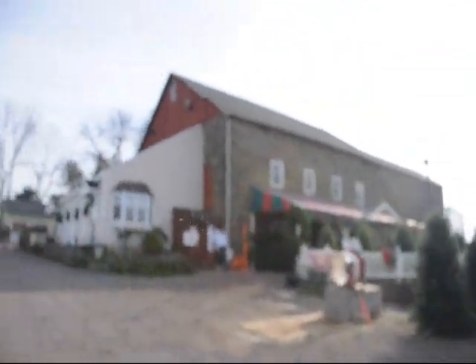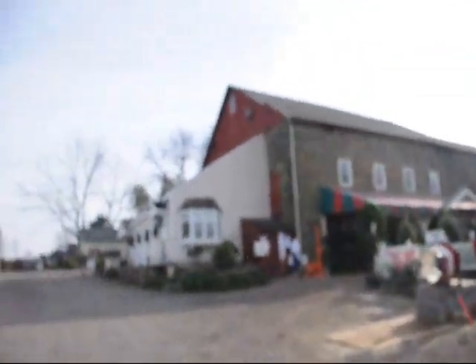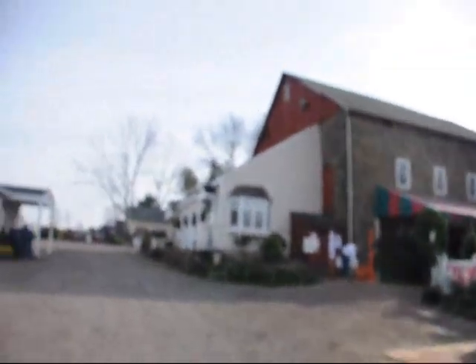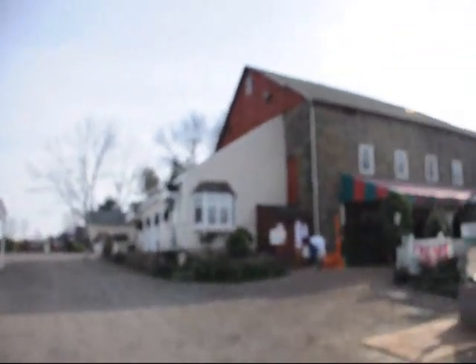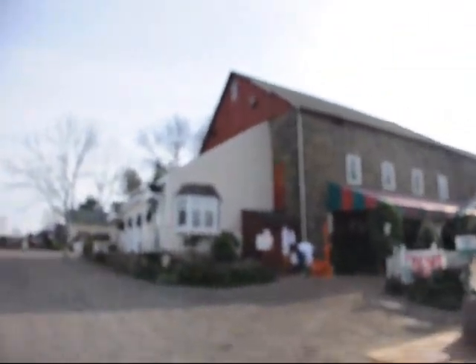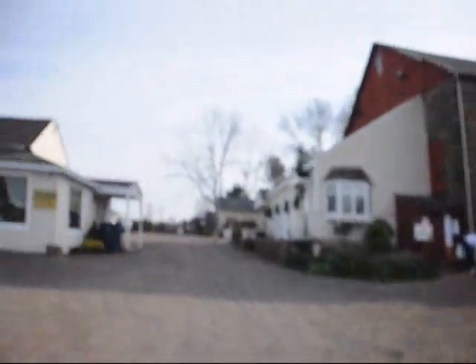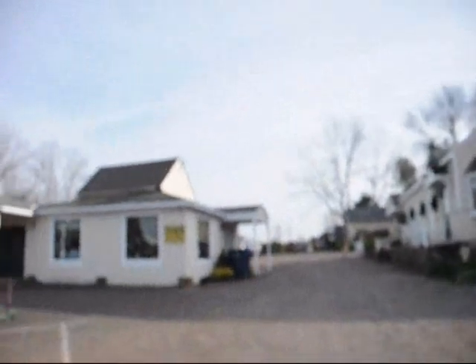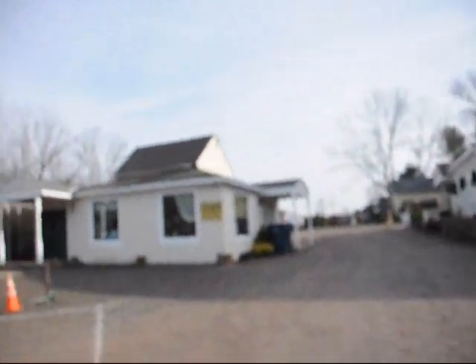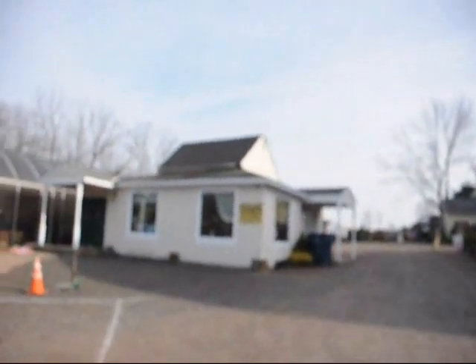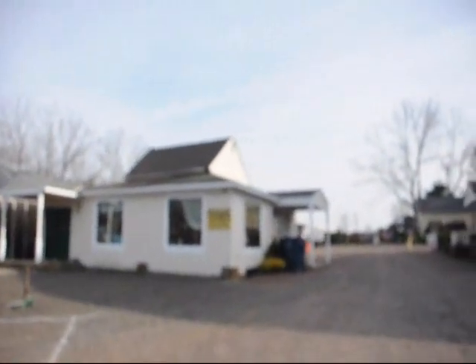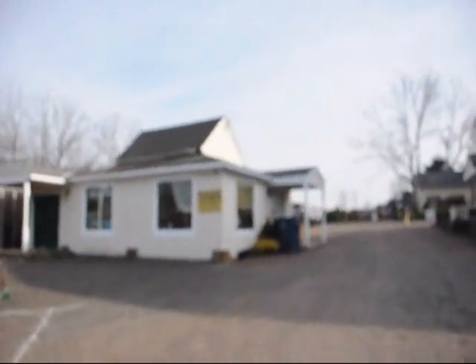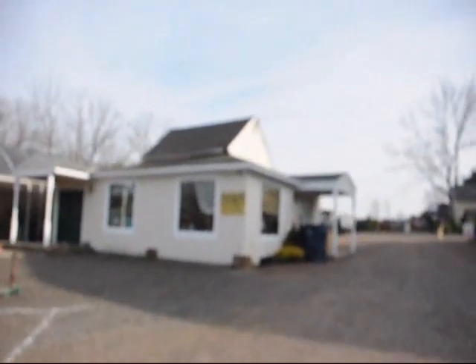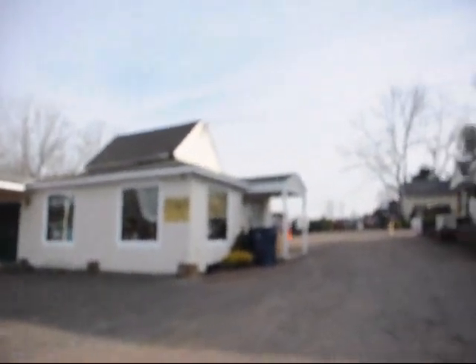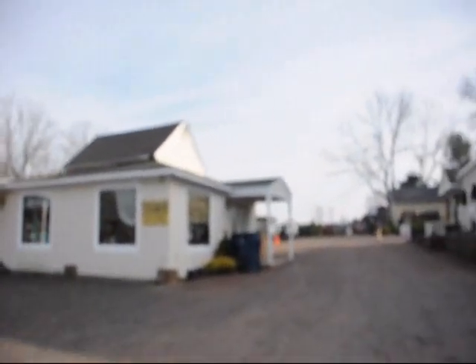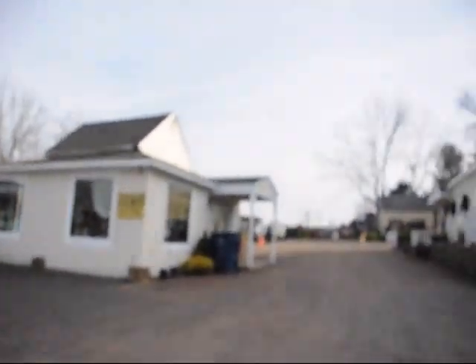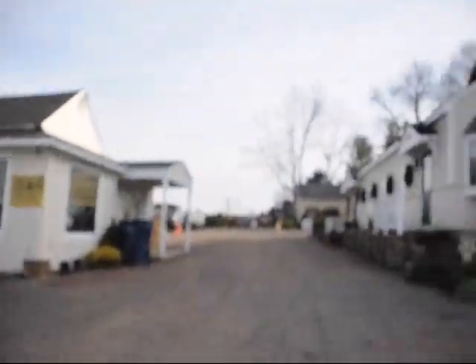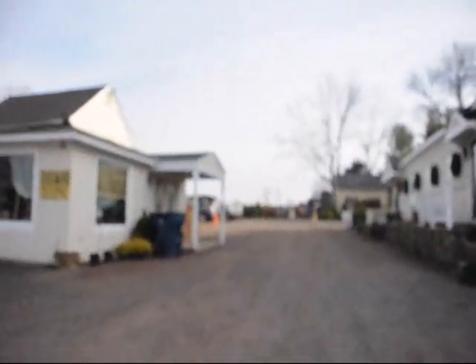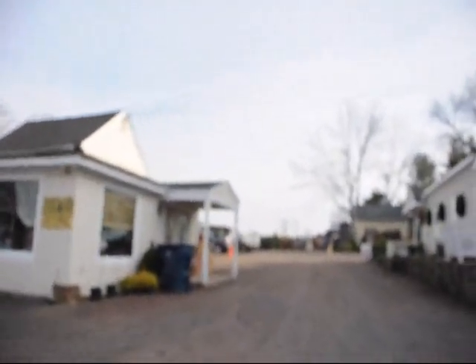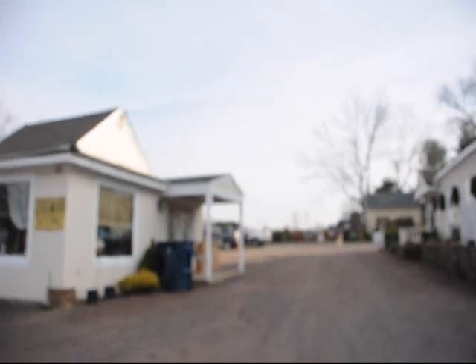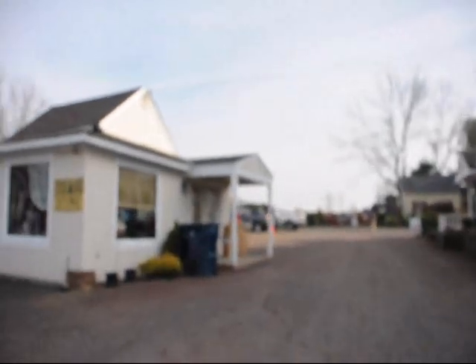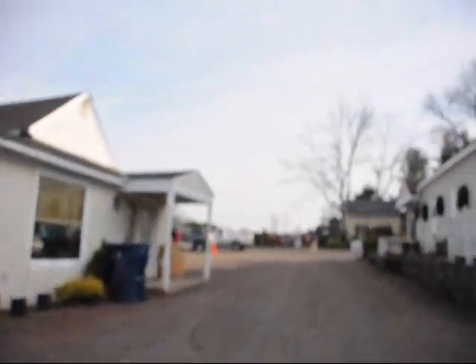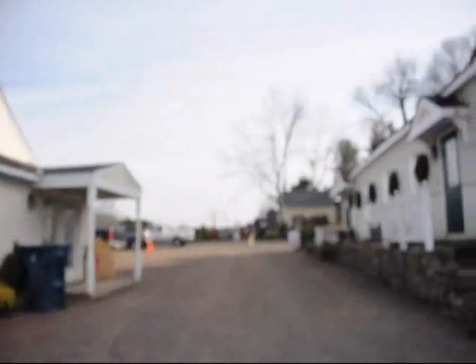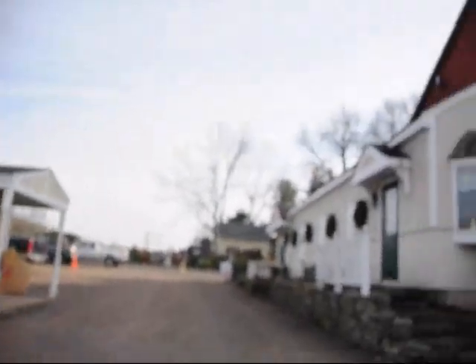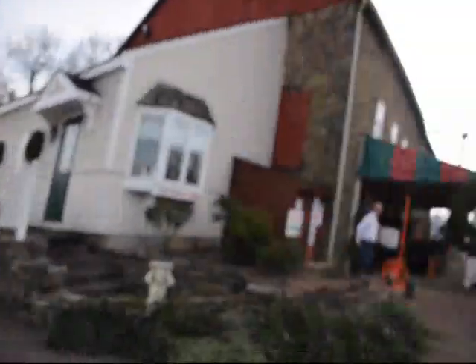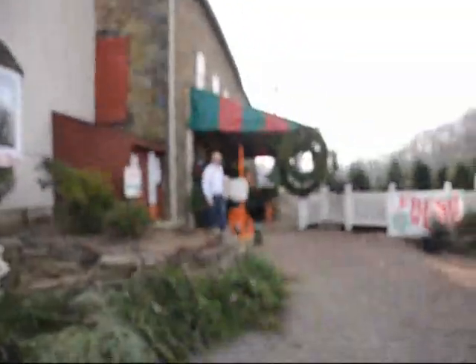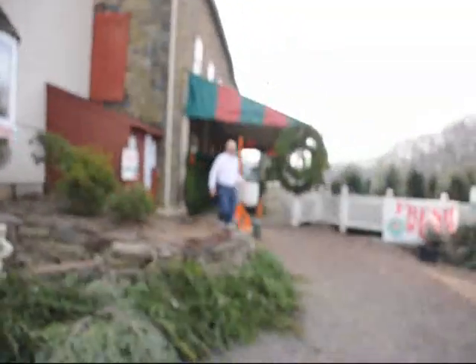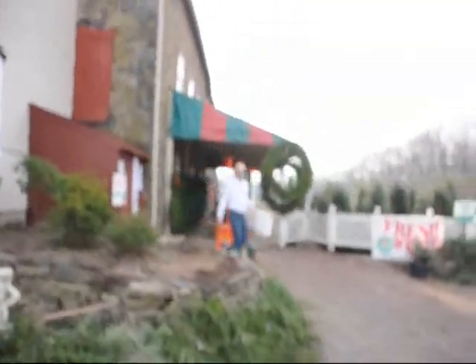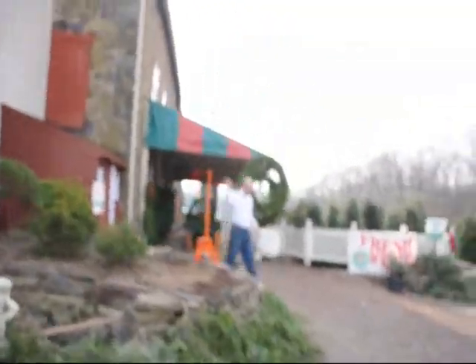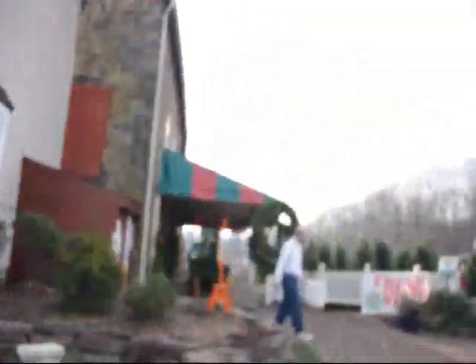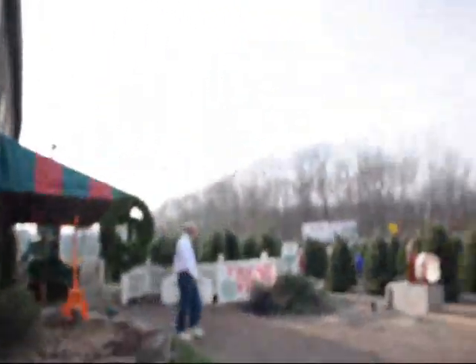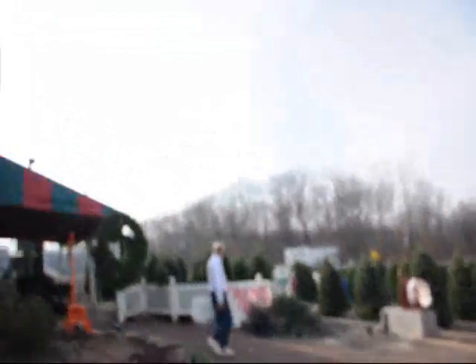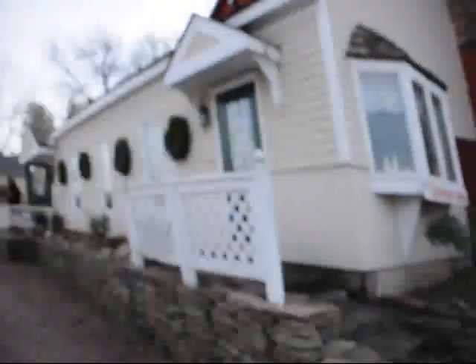Up over here we have a Christmas shop, and we have the retail shop over here for the nursery. So we can still sell boxwoods and hollies and stuff like that. And we have saws and we have drills. That's Mark right there — he's a good guy.